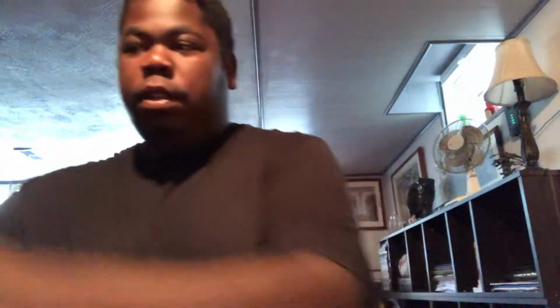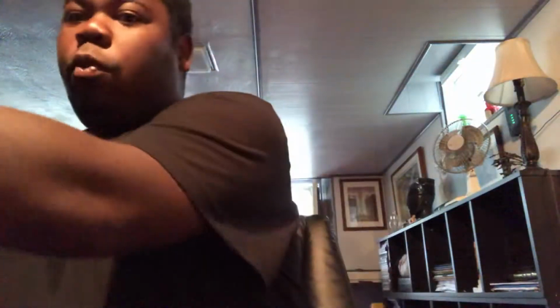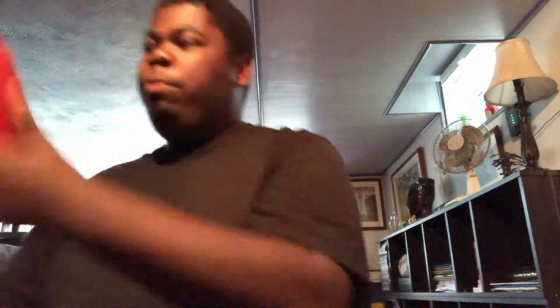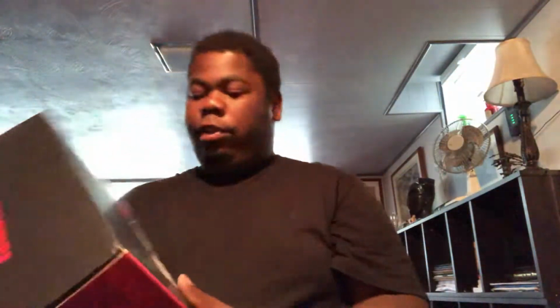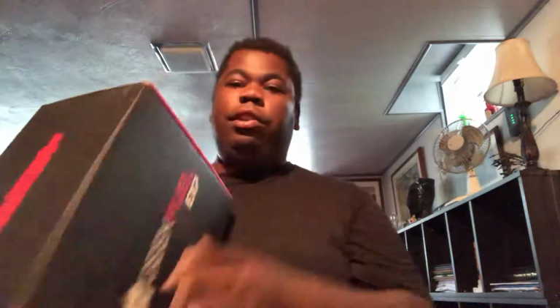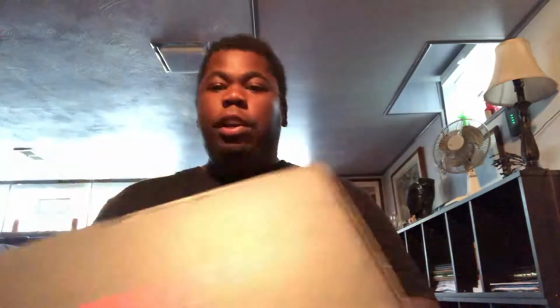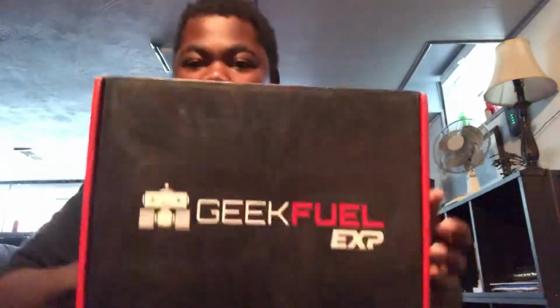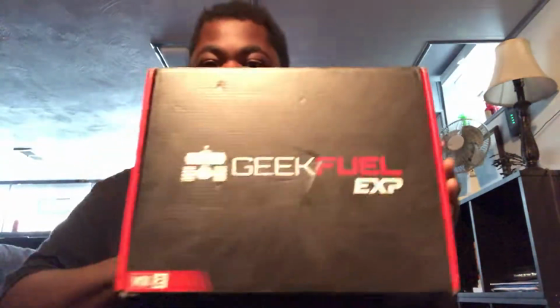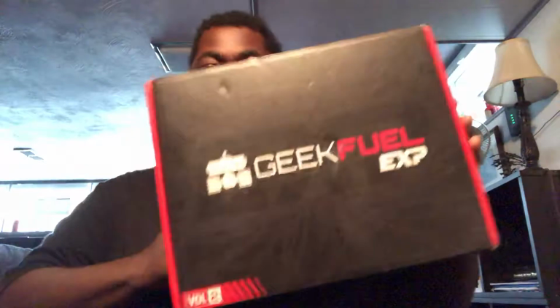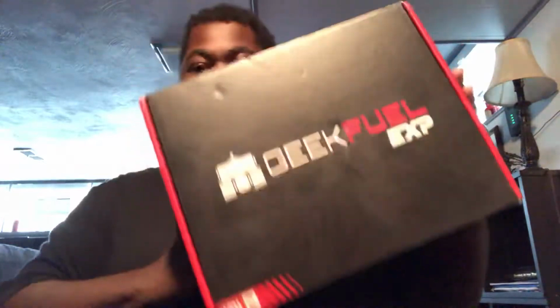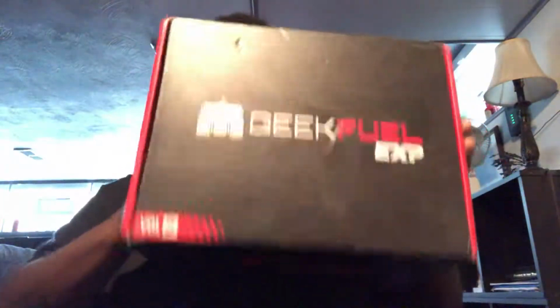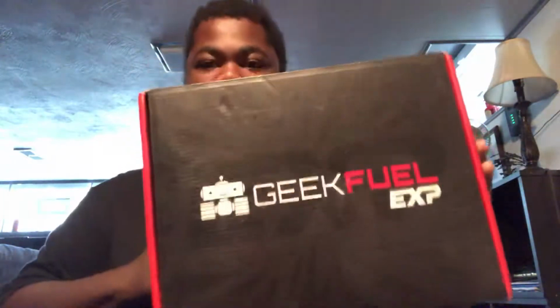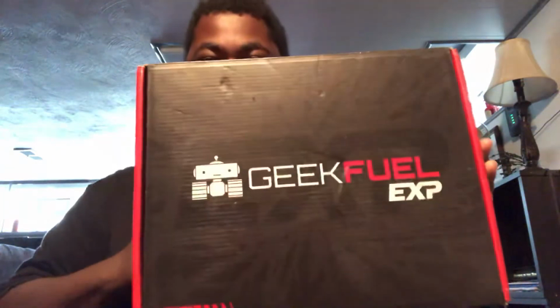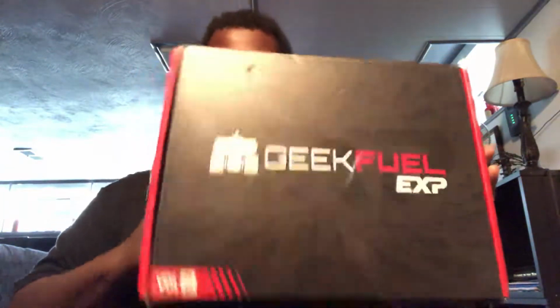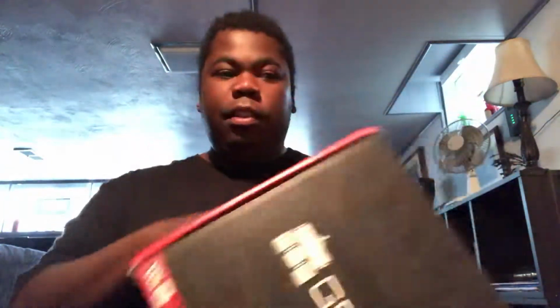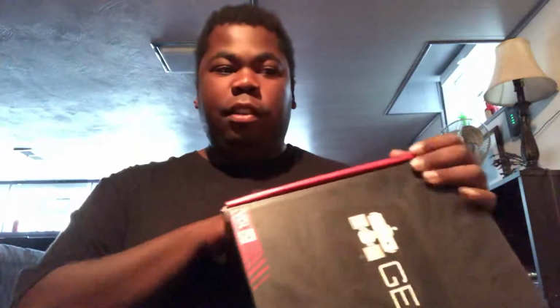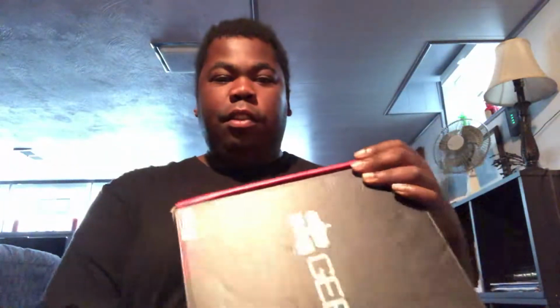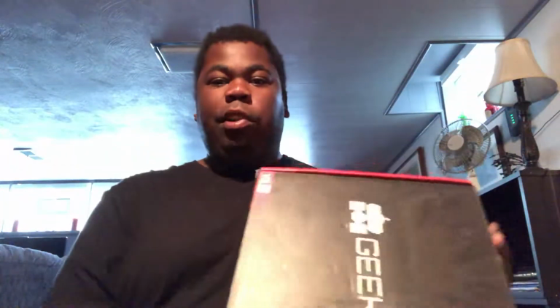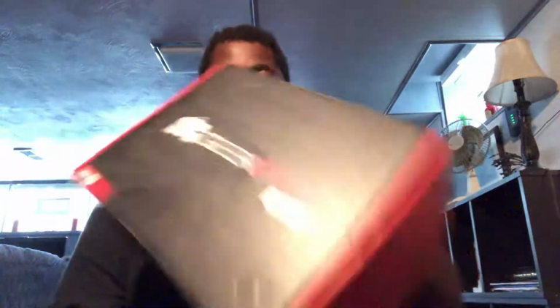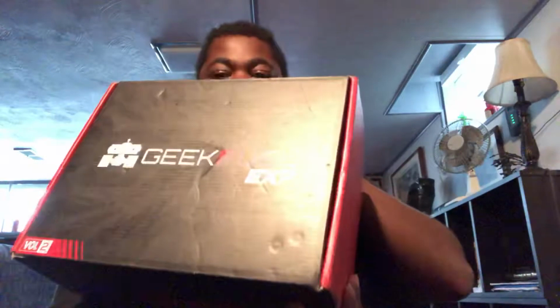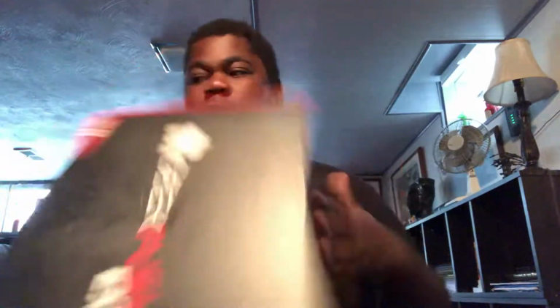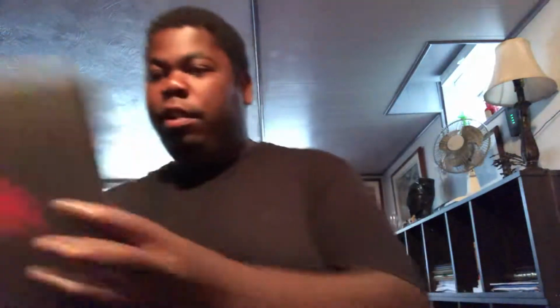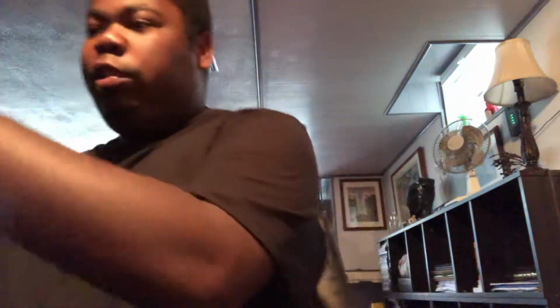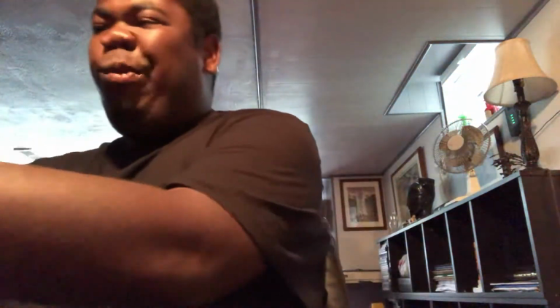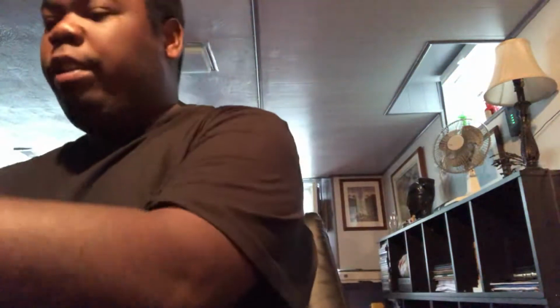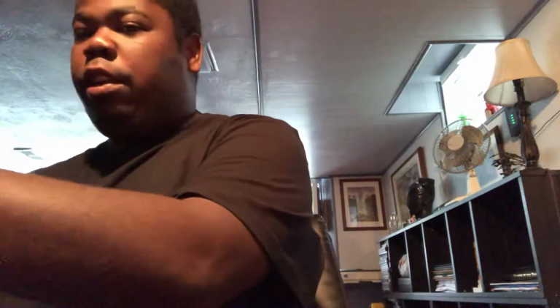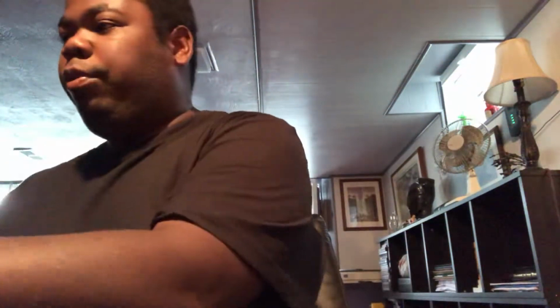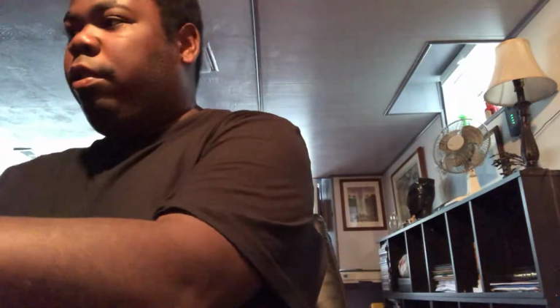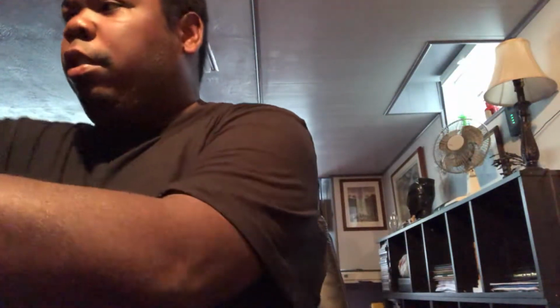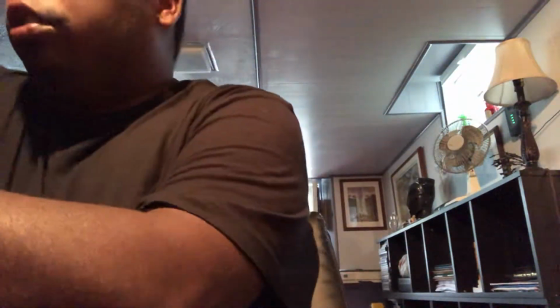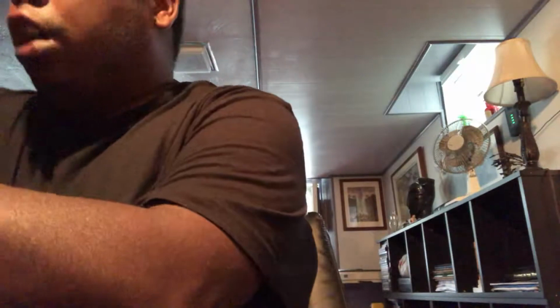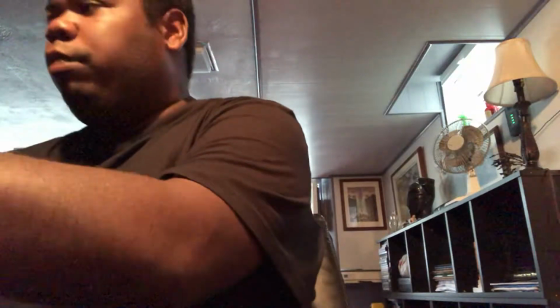Welcome back to another GeekFuel unboxing, brought to you by GeekFuel. Let us open it up, shall we?